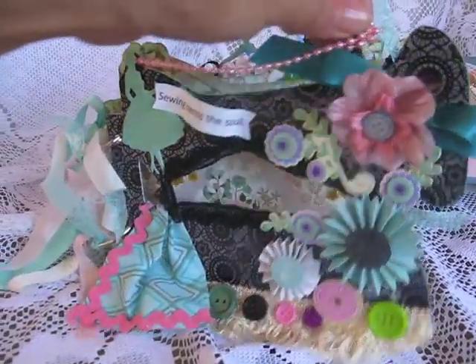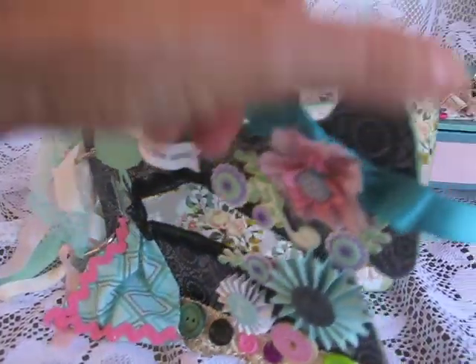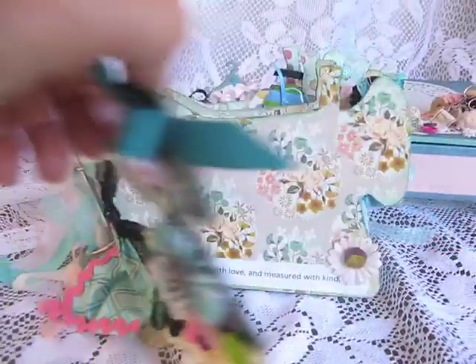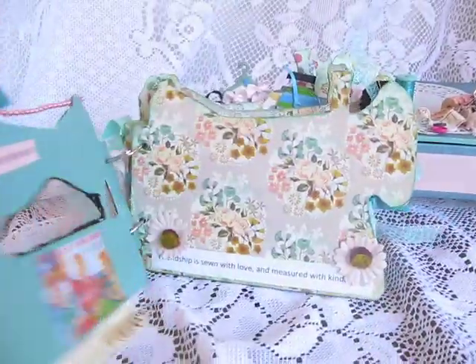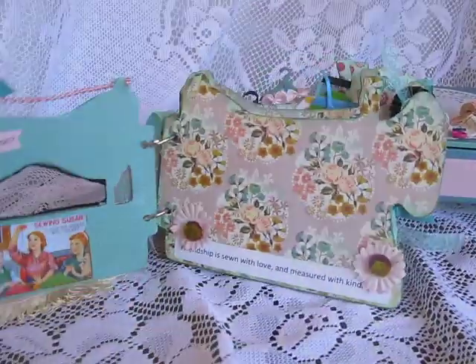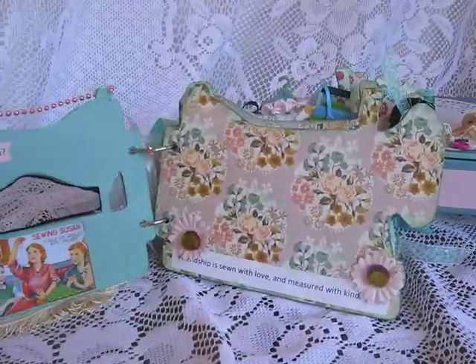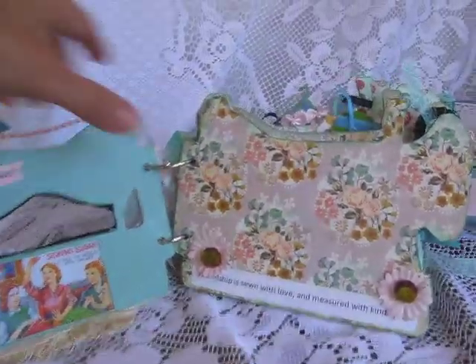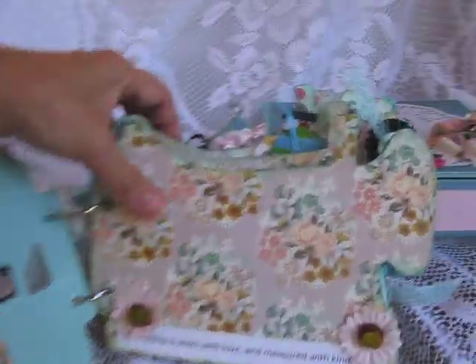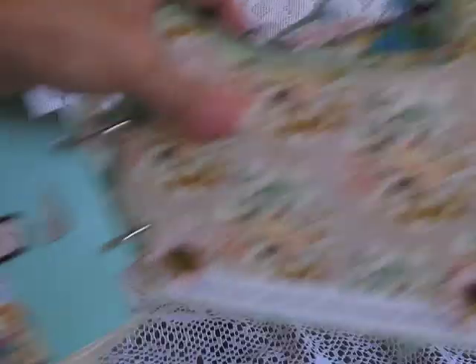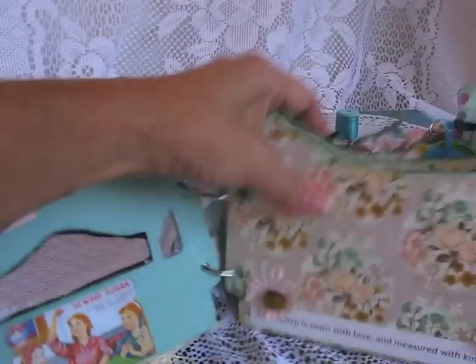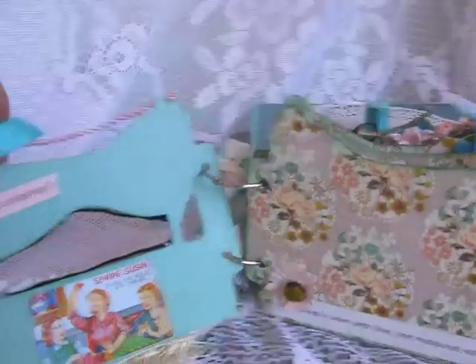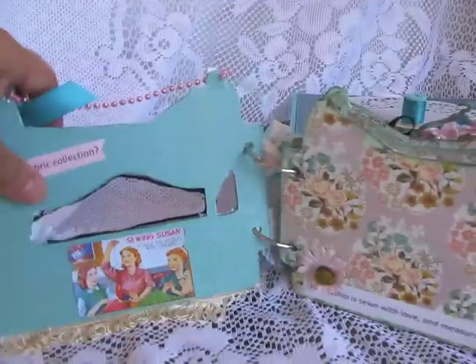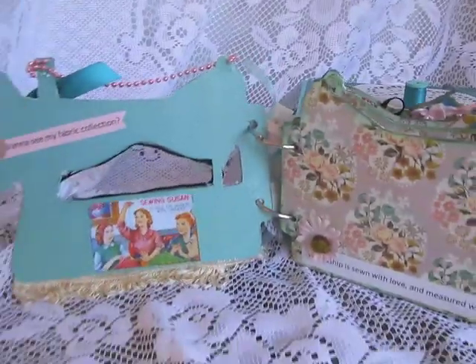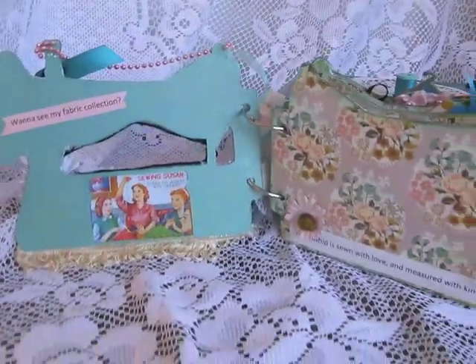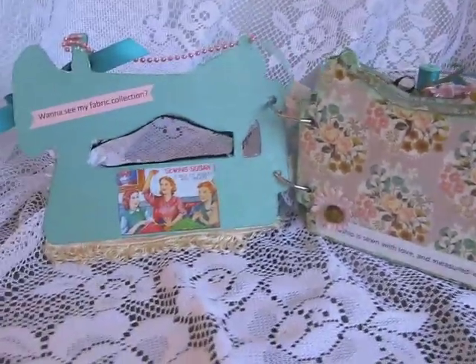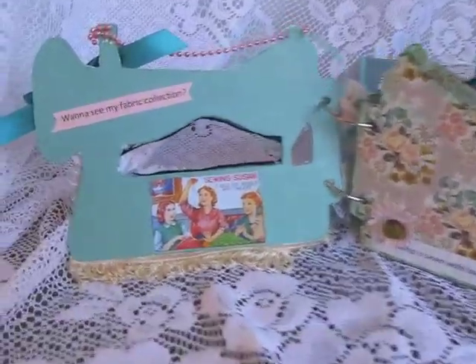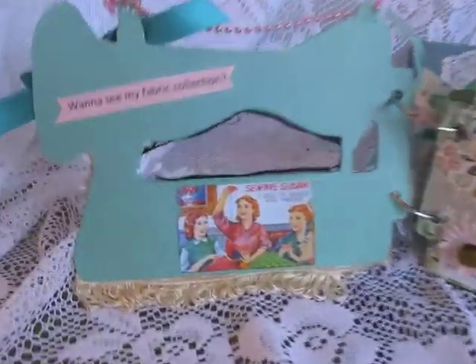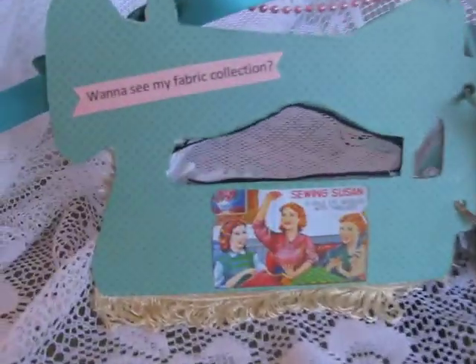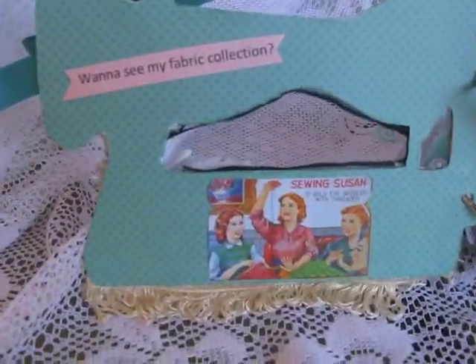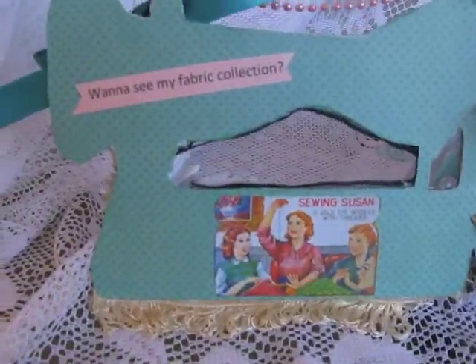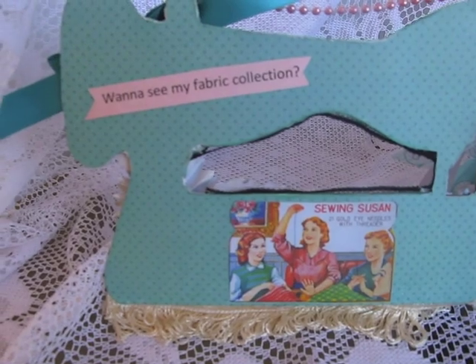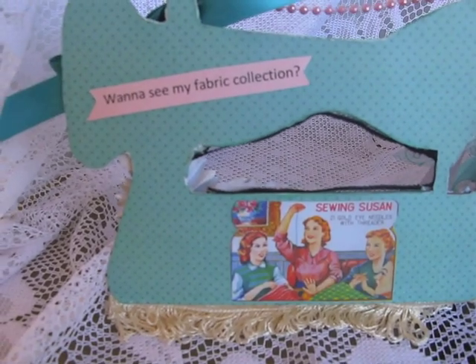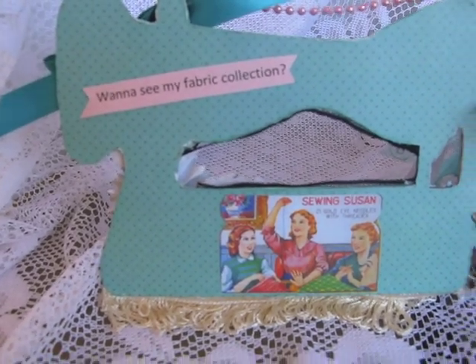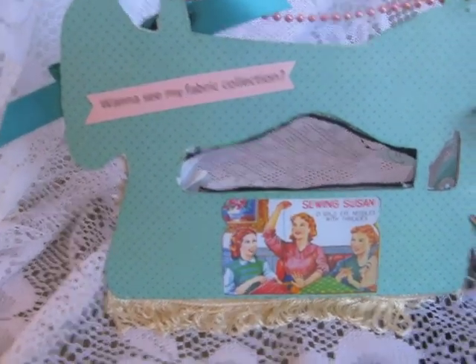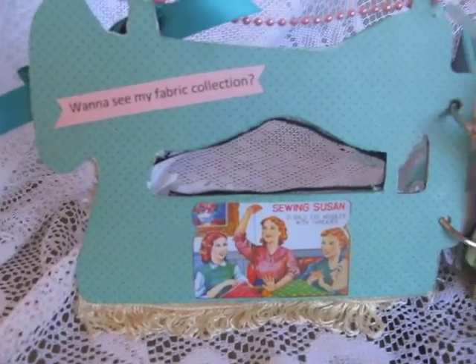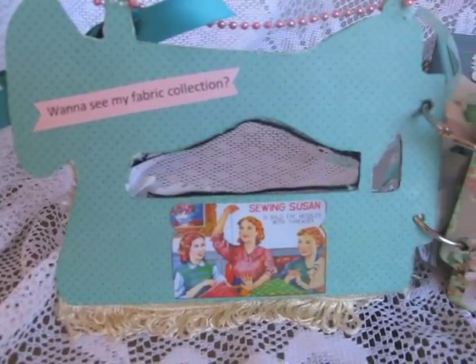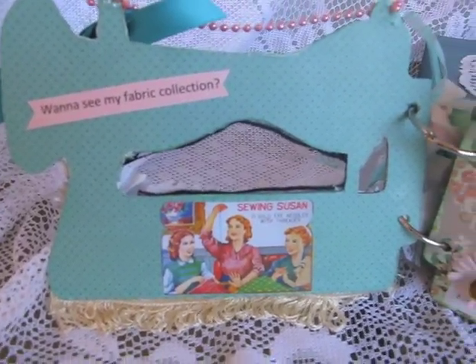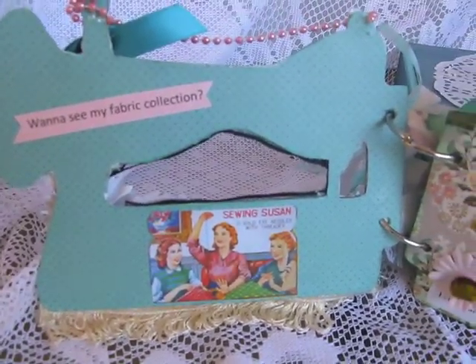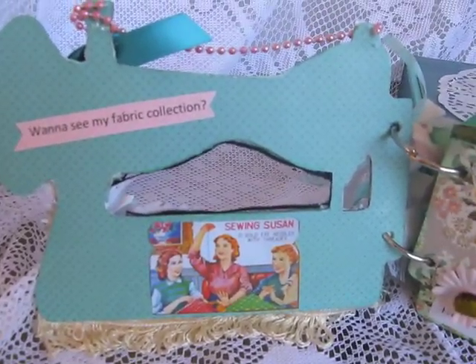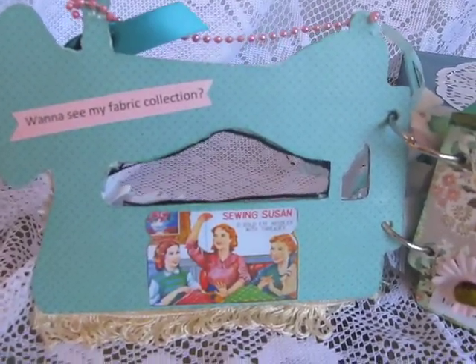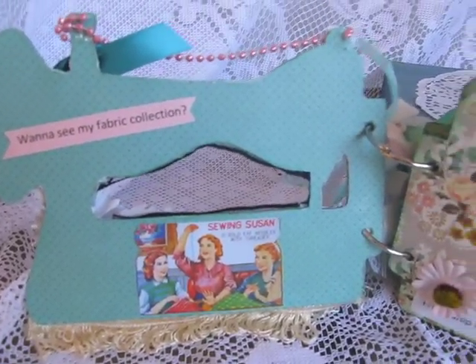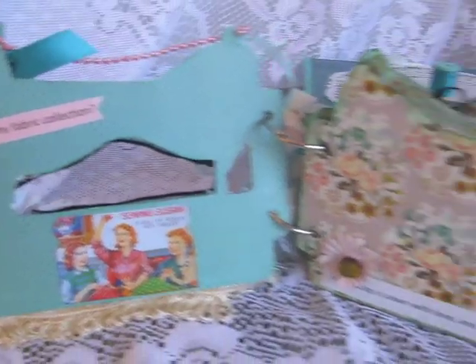Let me go ahead and open it up like so. I went ahead and added this quilt. Want to see my fabric collection? It's retro style, as you can see.